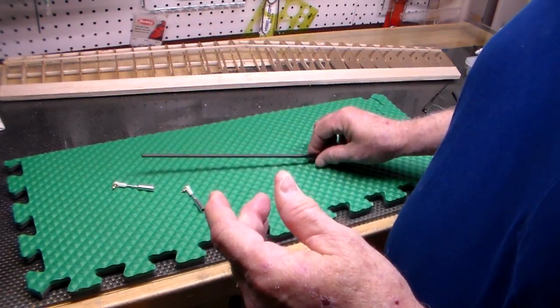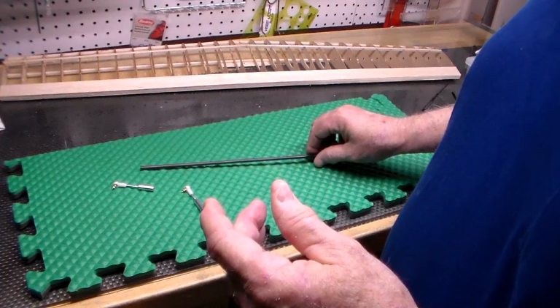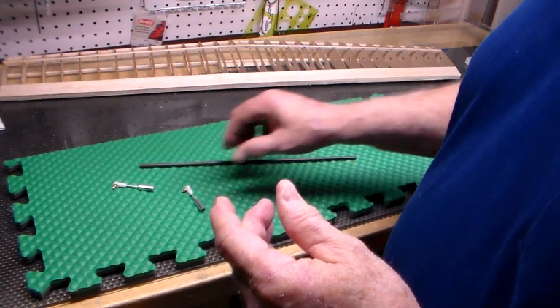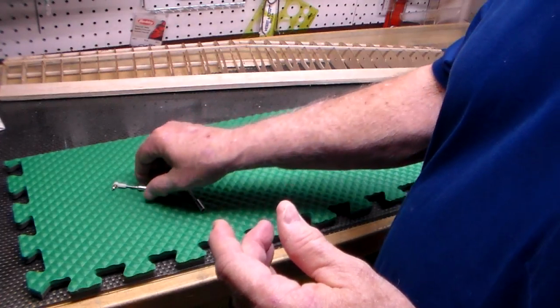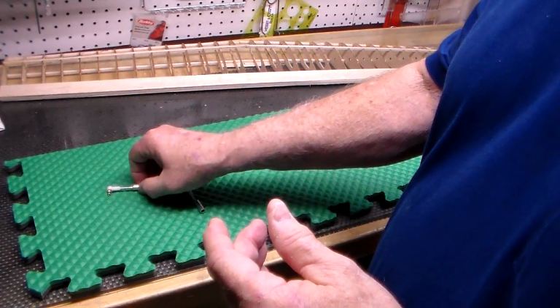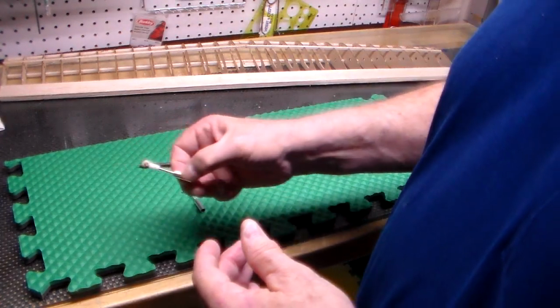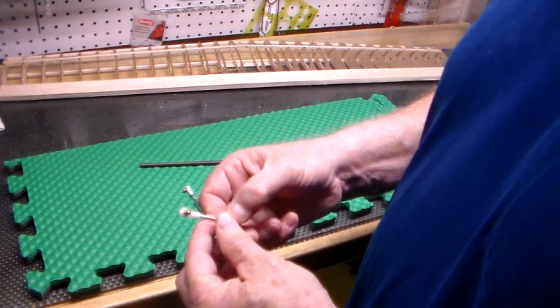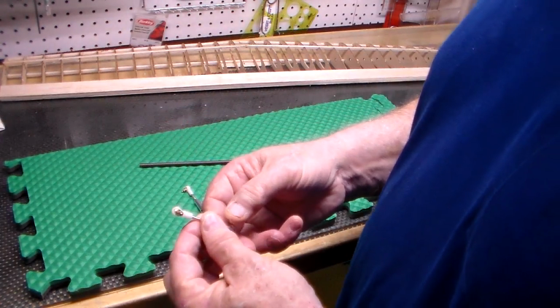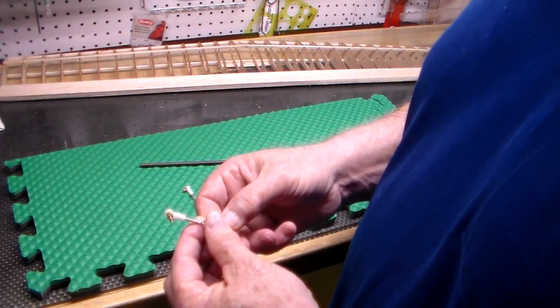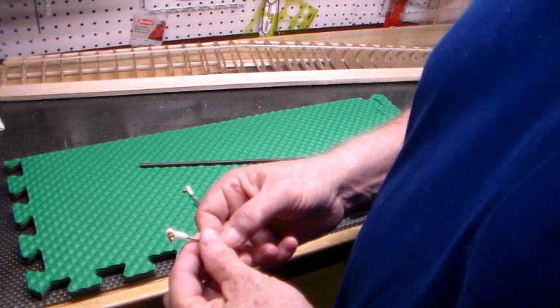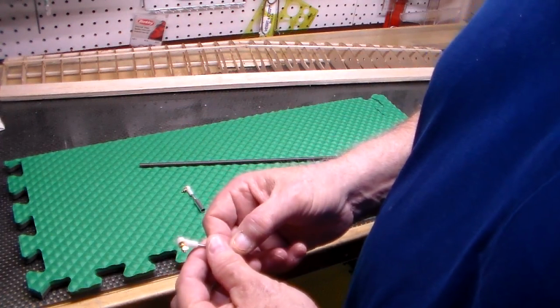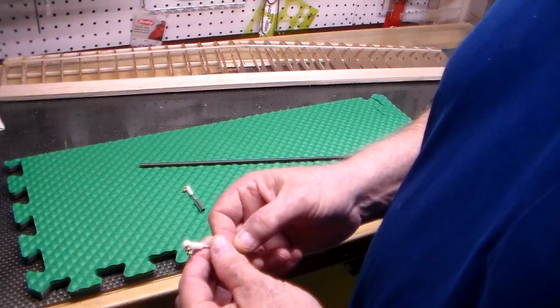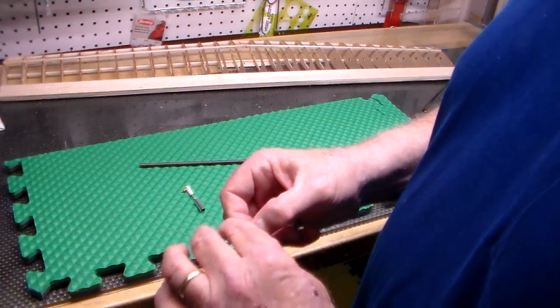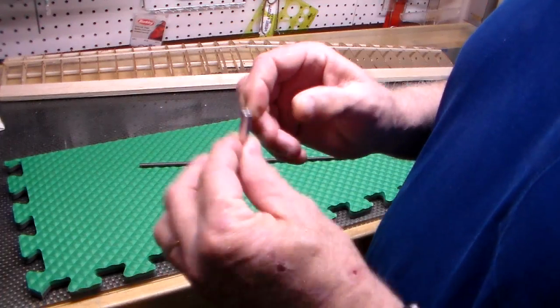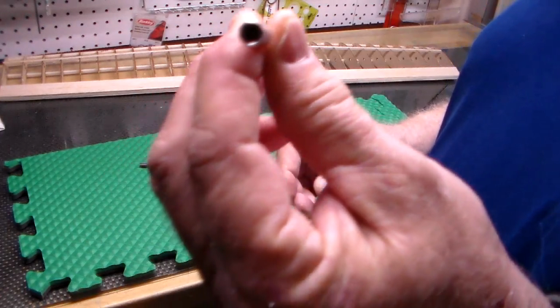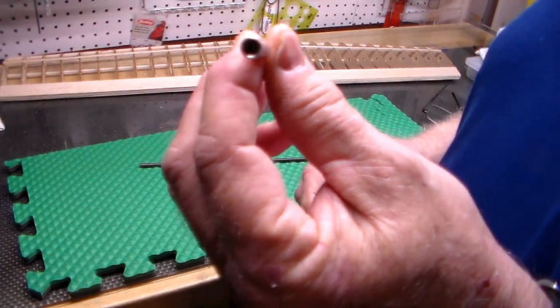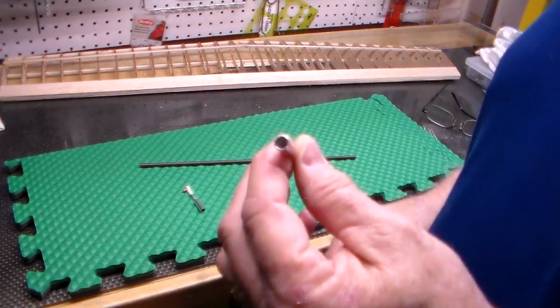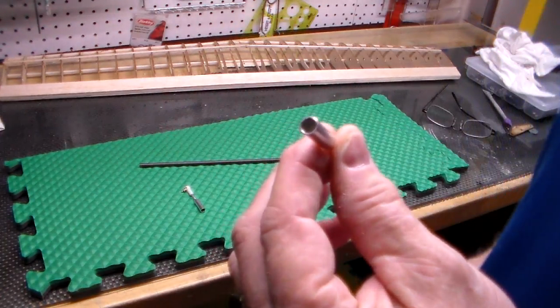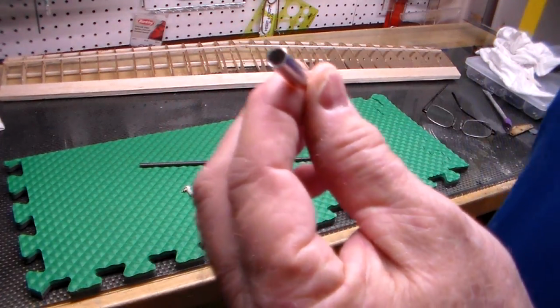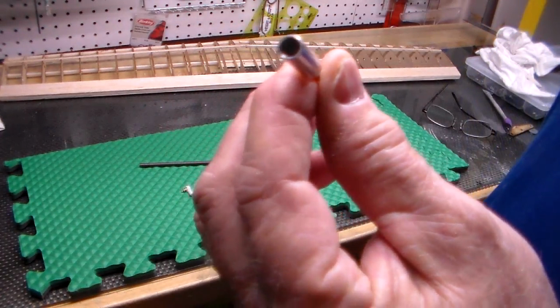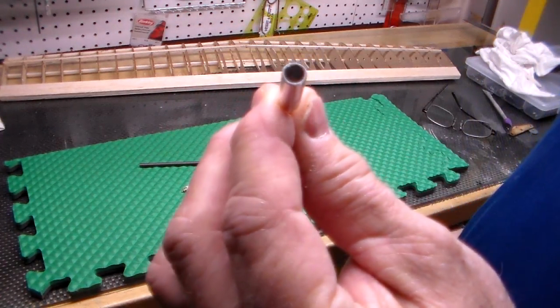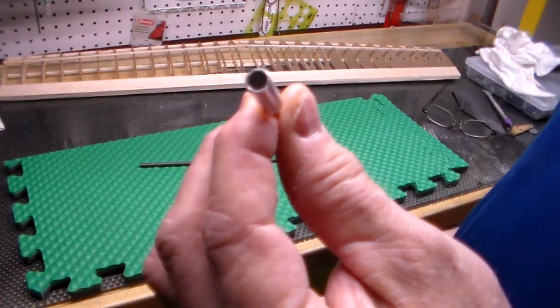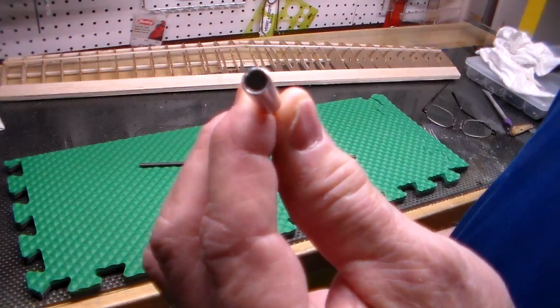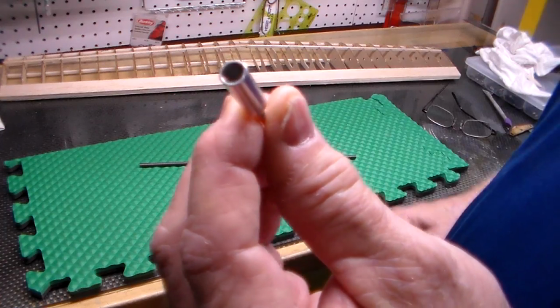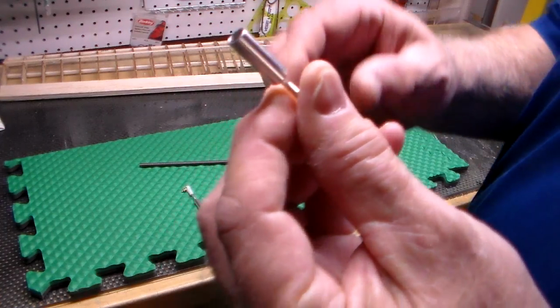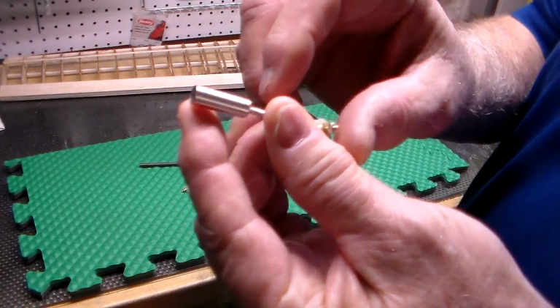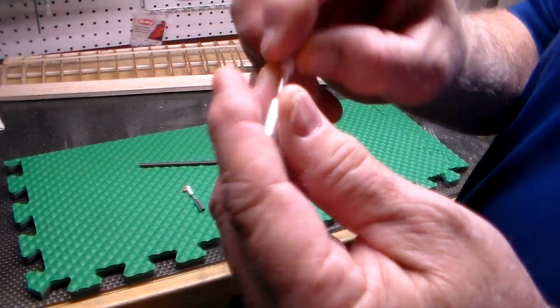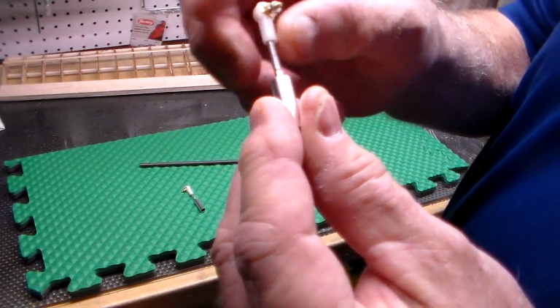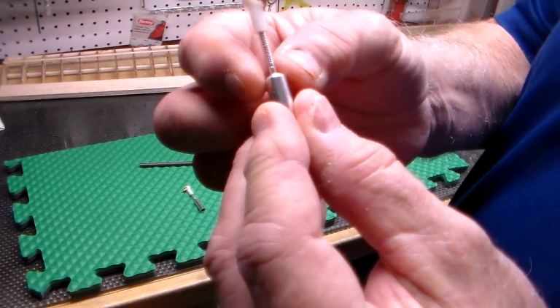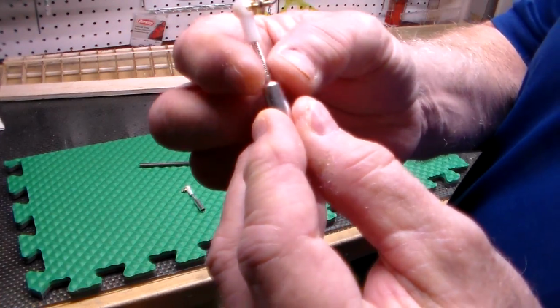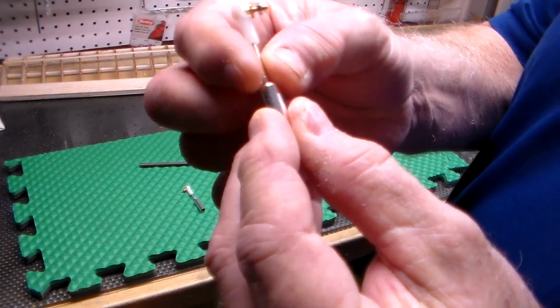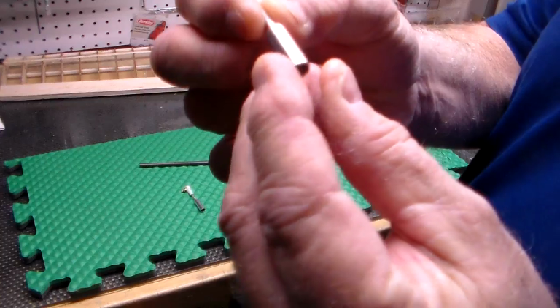This new type of system I like much better because it actually captures the rod from the outside. As you can see — I'll try to hold it up to the camera — it's like a cup, and an integral part of it is the 4-40 threads on the outside.